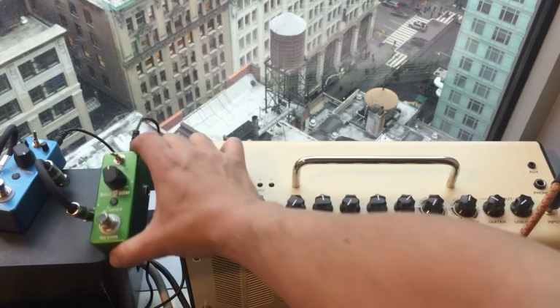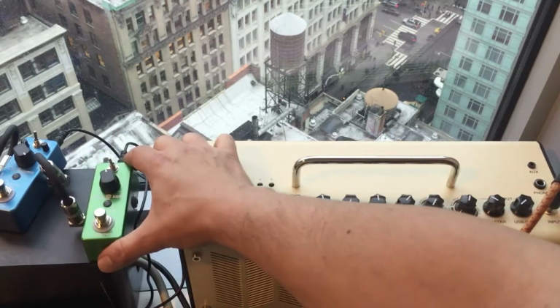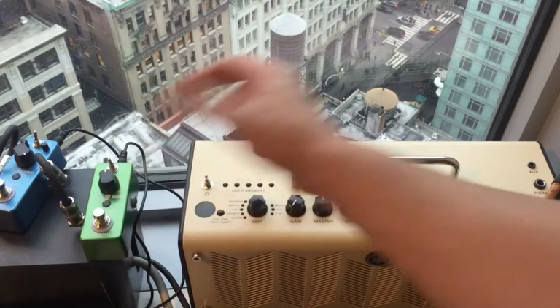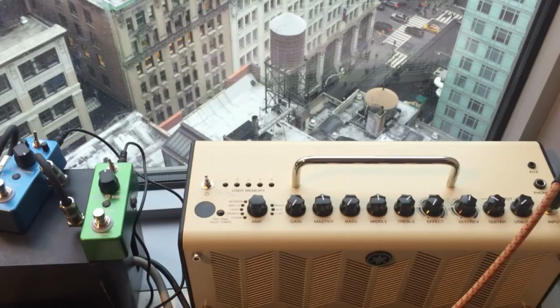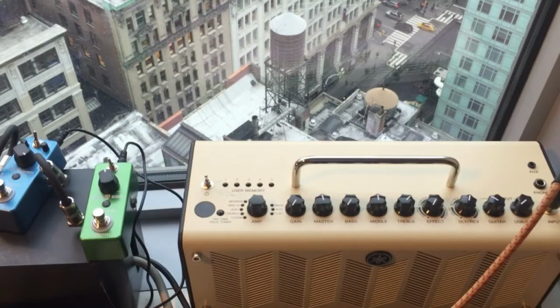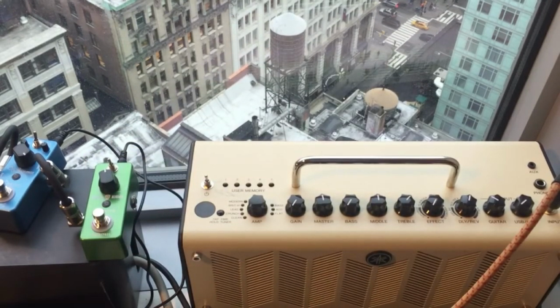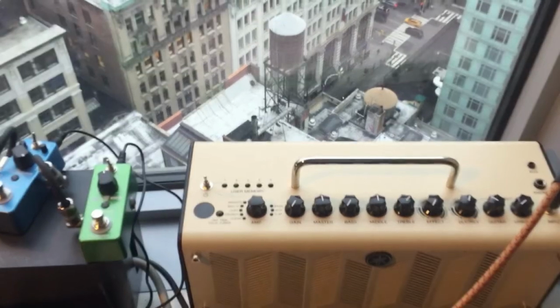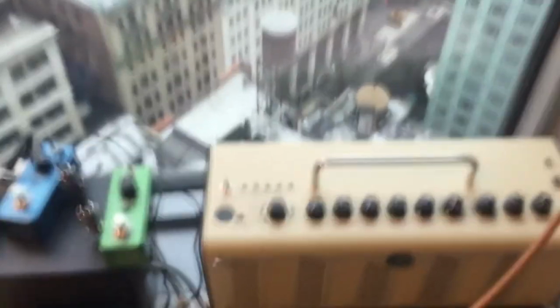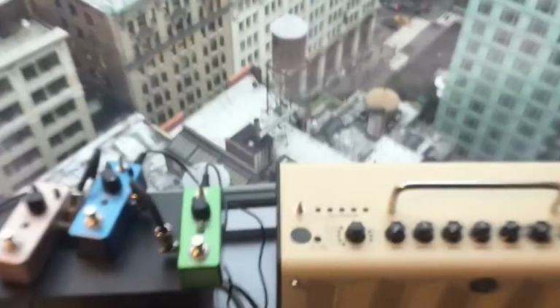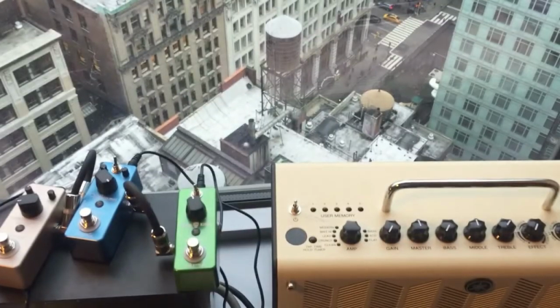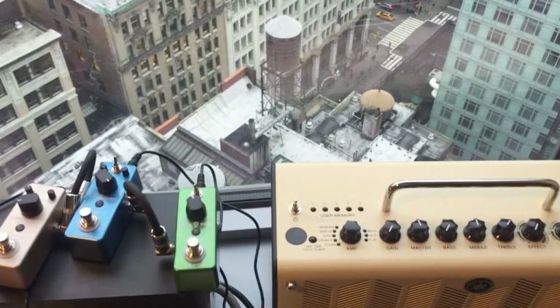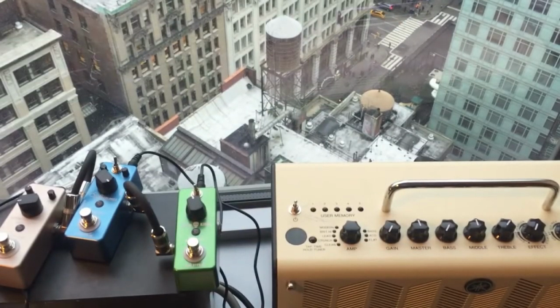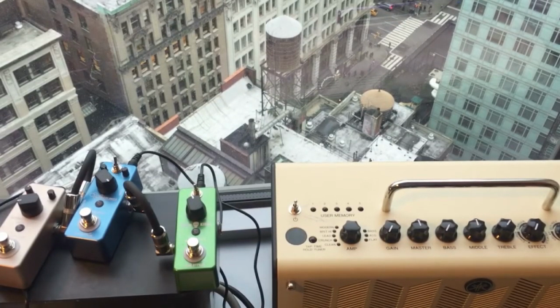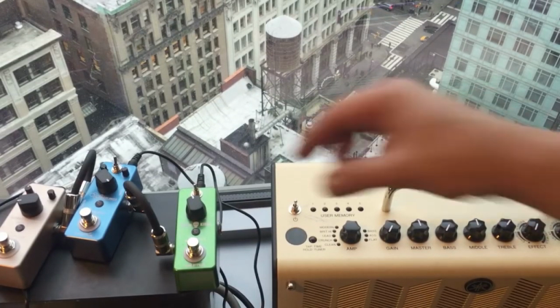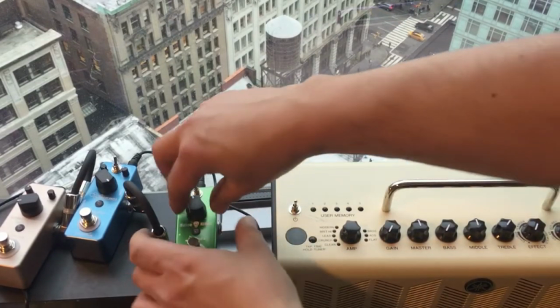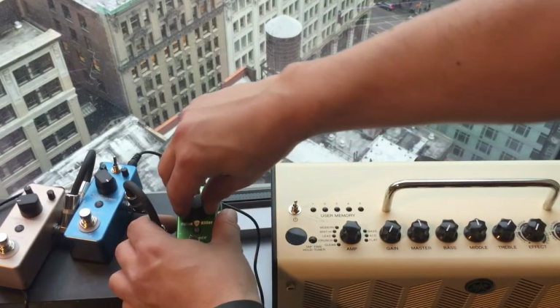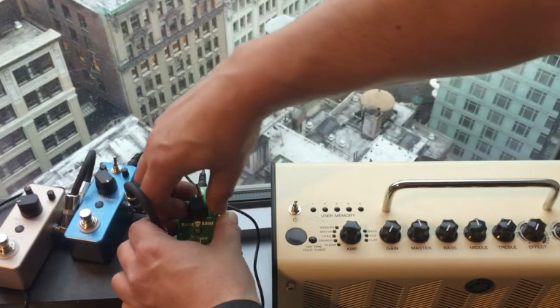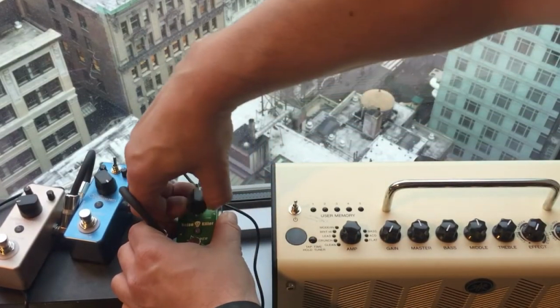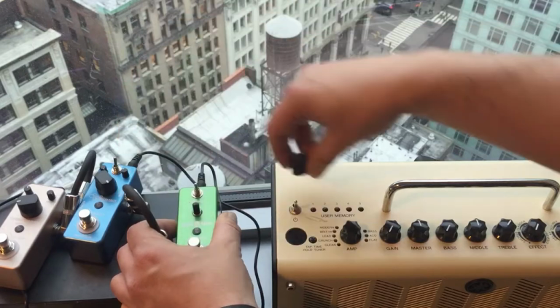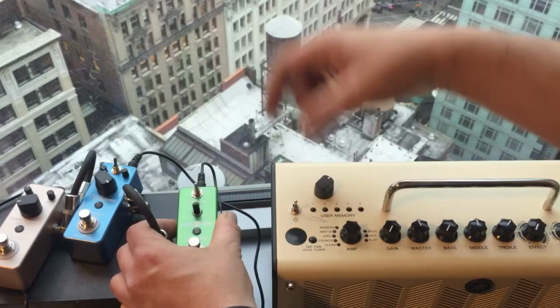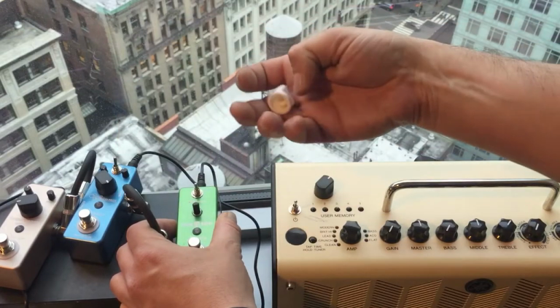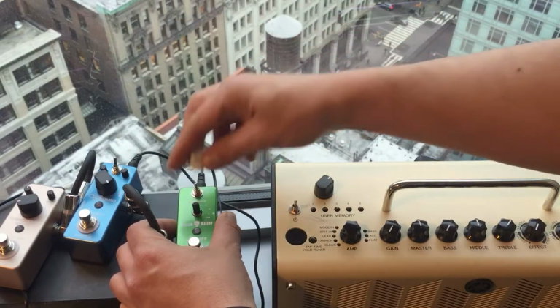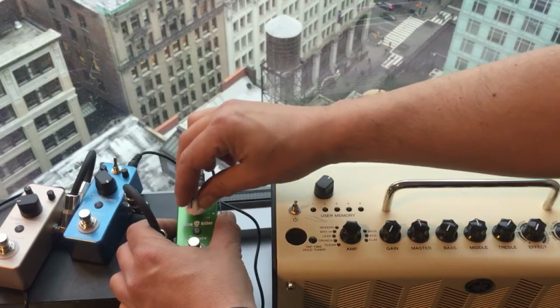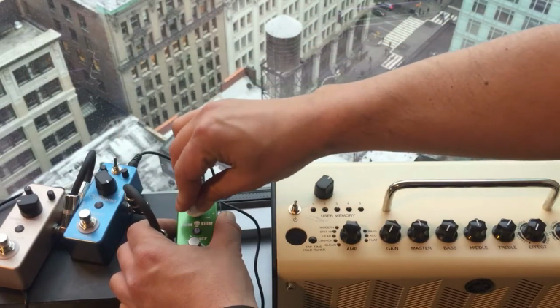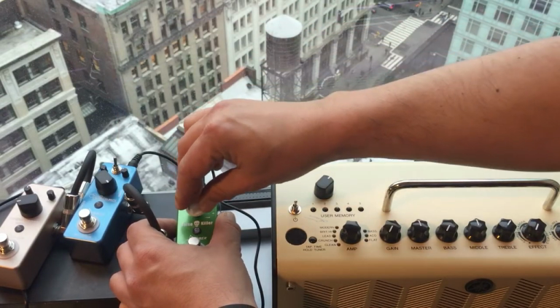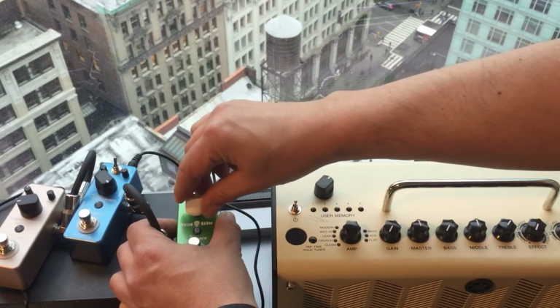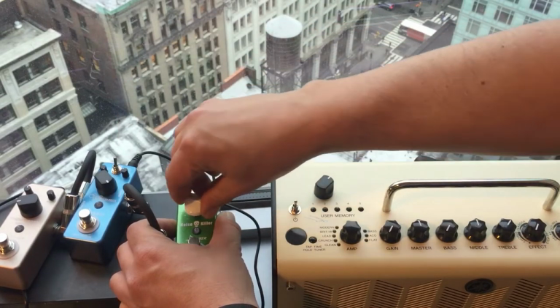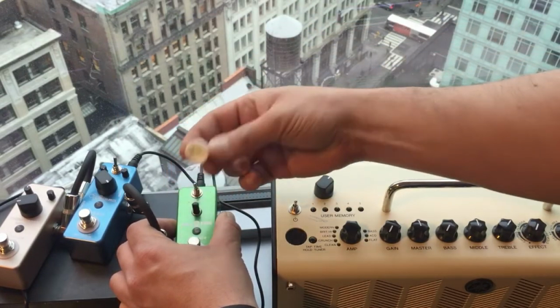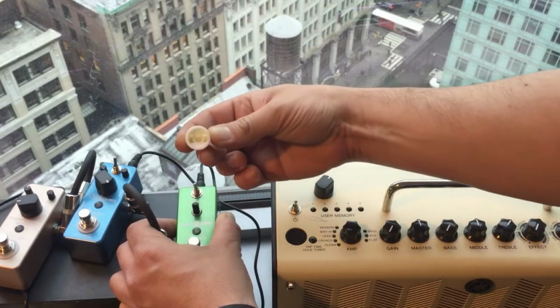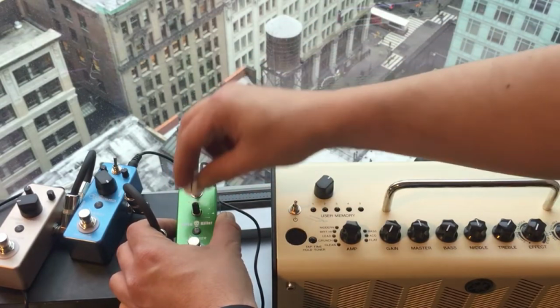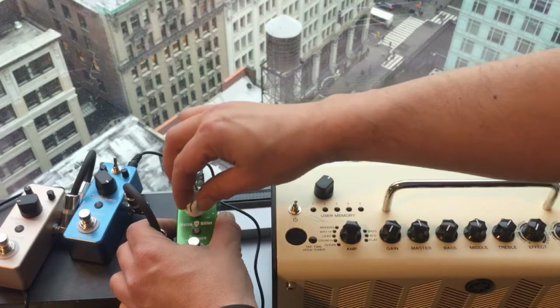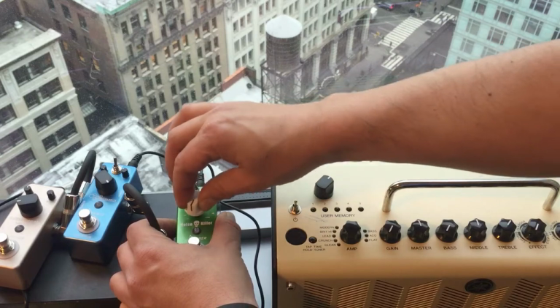These are modern guitar pedals. Let's check them out, see if they work on these. They will not fit on here either.